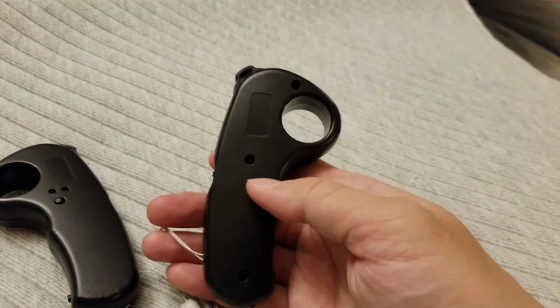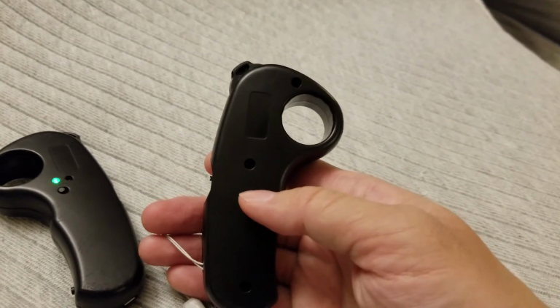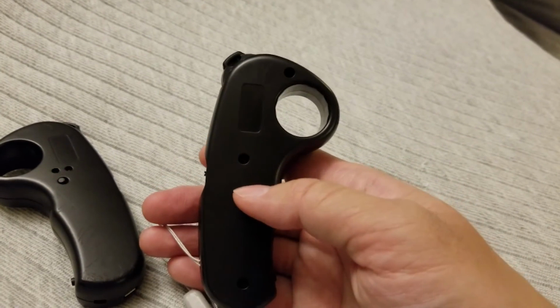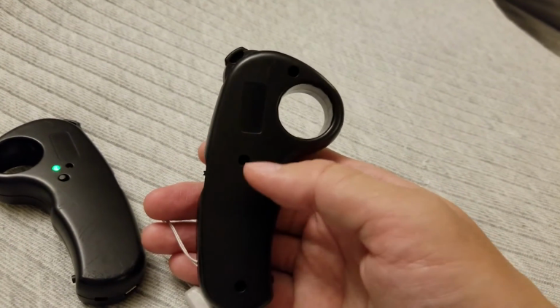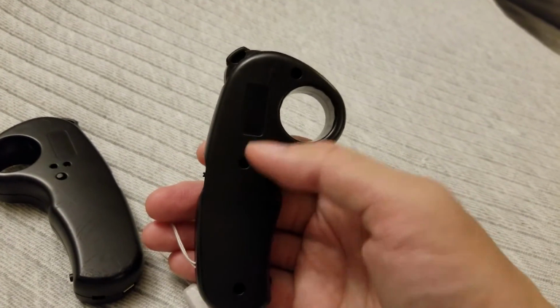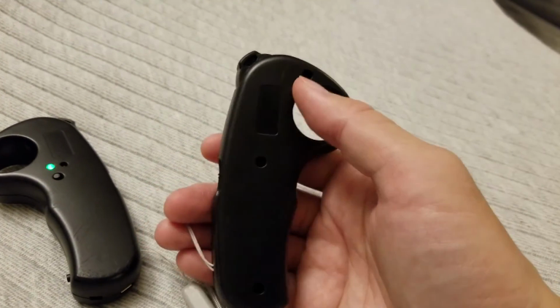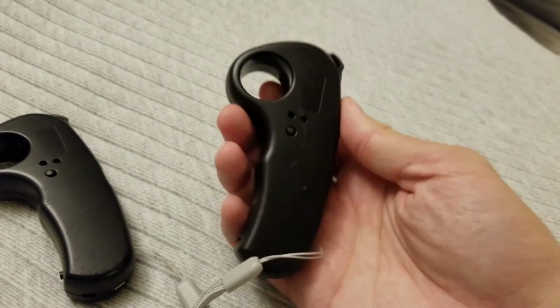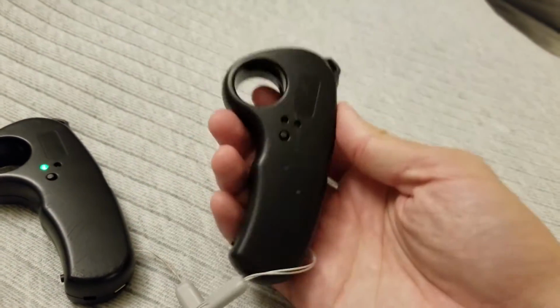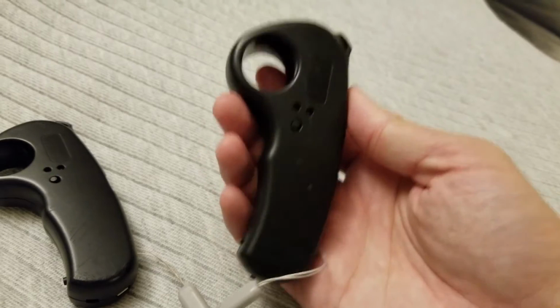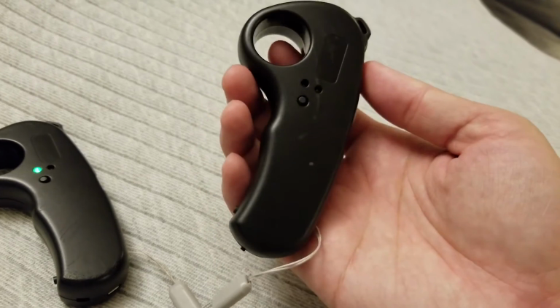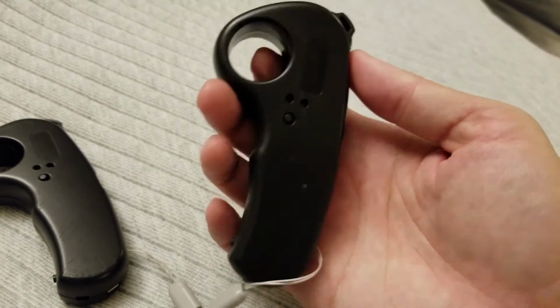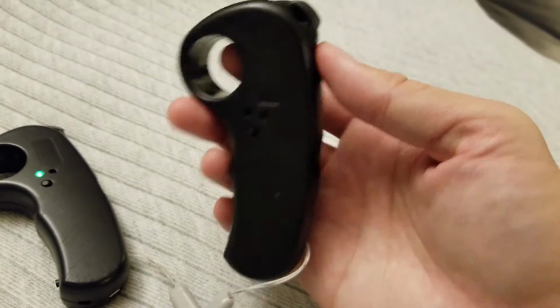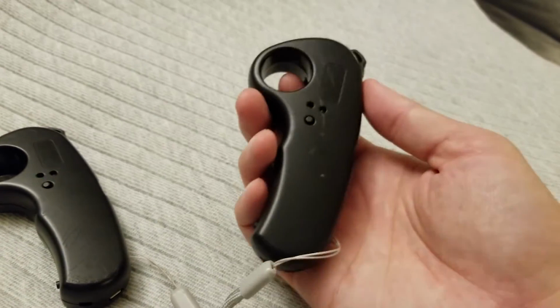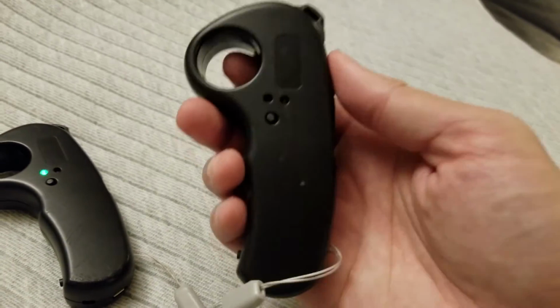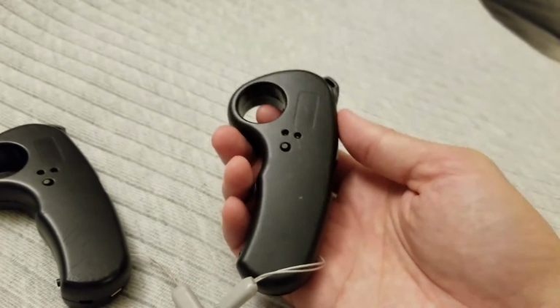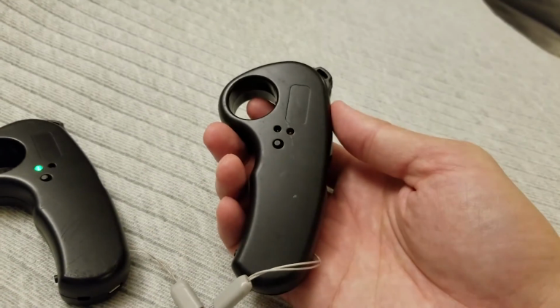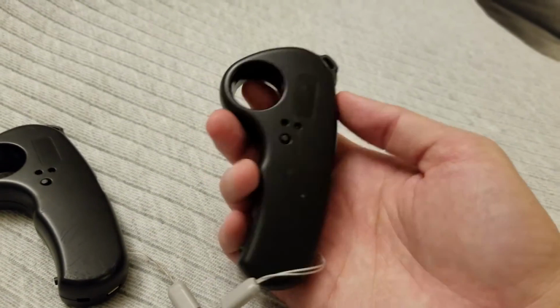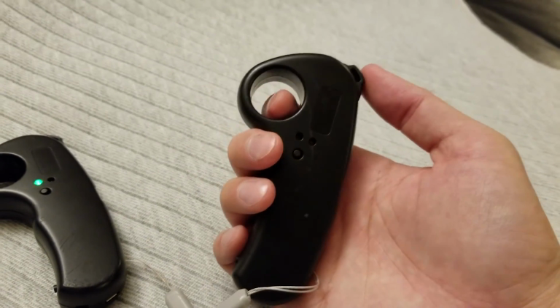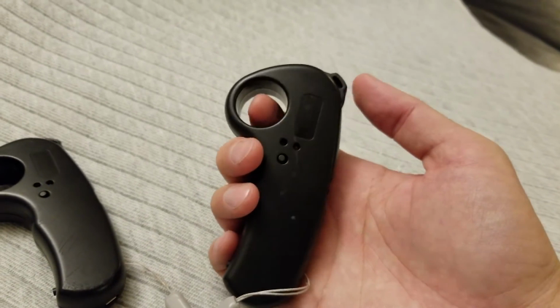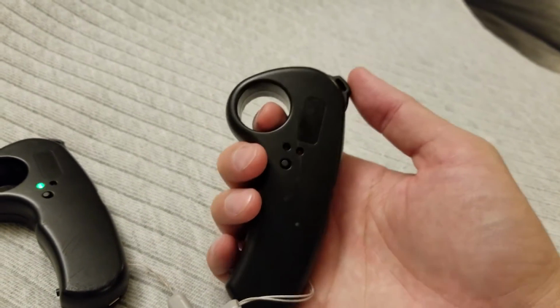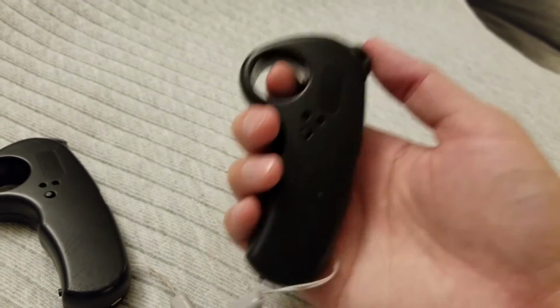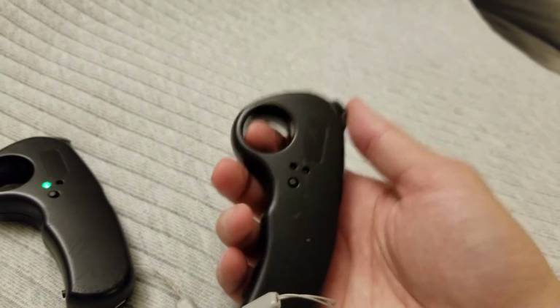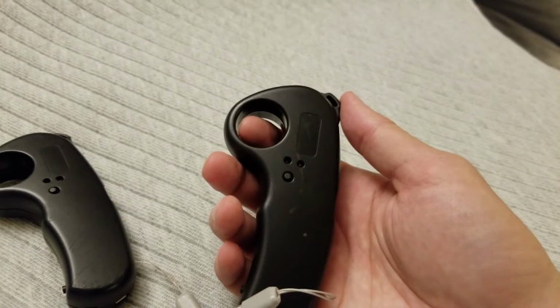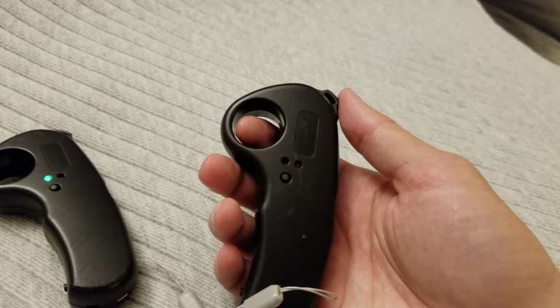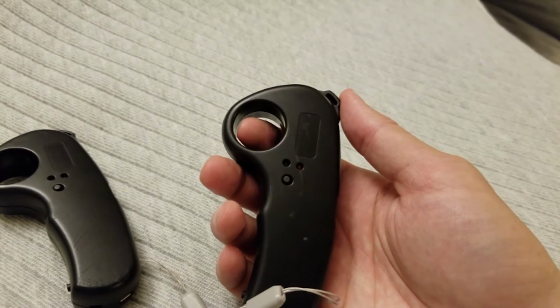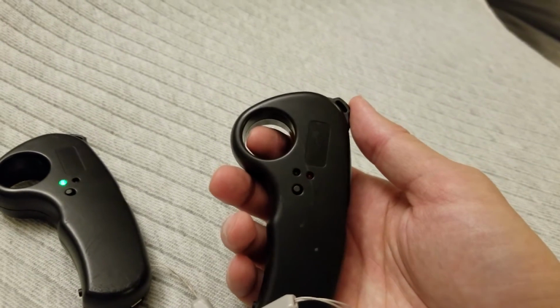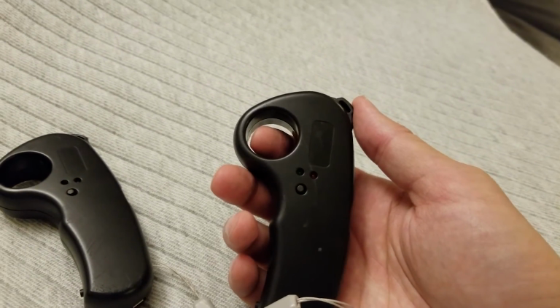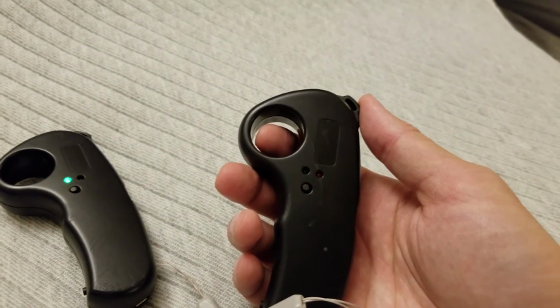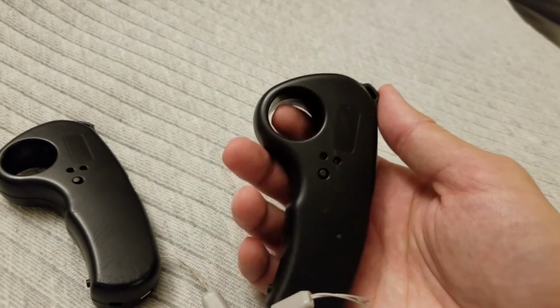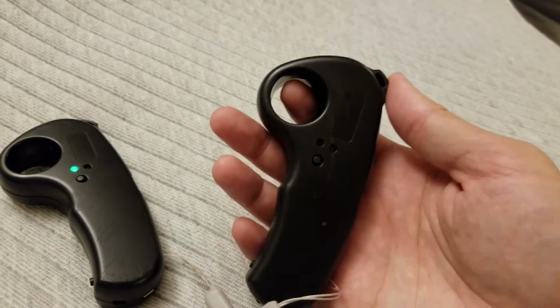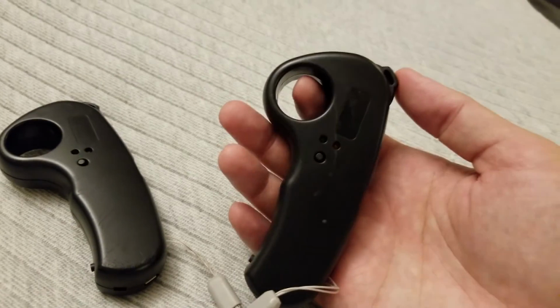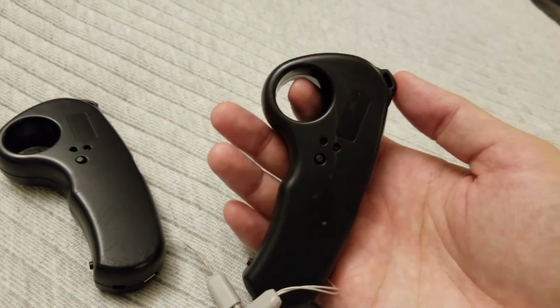So how do I feel about this remote? It's better now, but it's still not my preferred remote. I am still looking for a good replacement in the future.